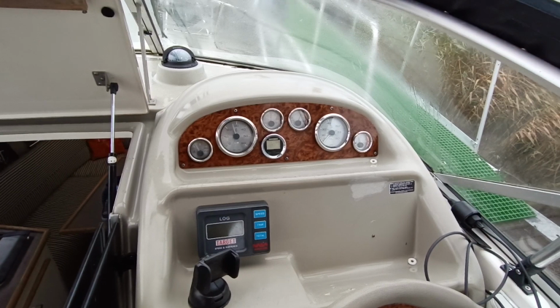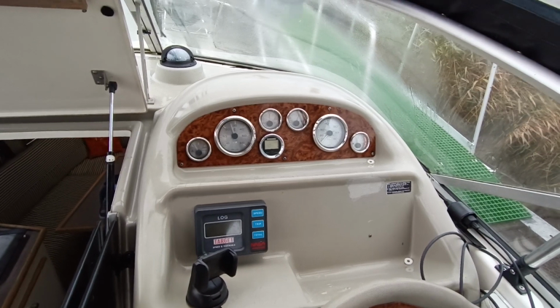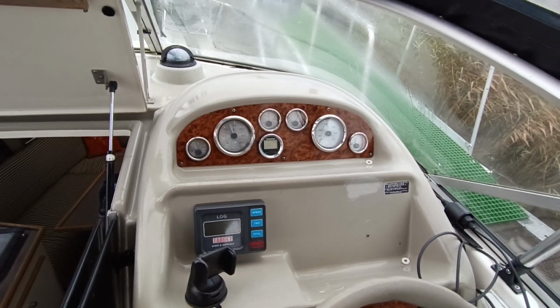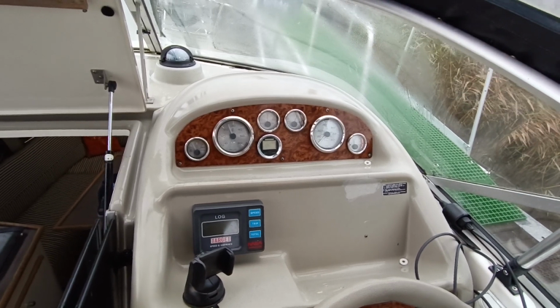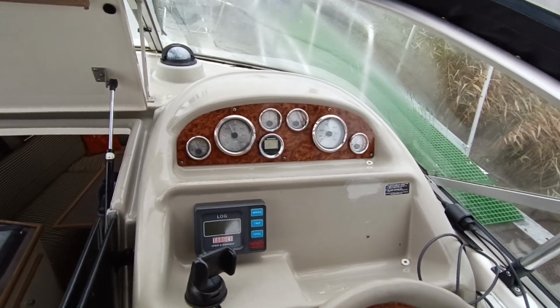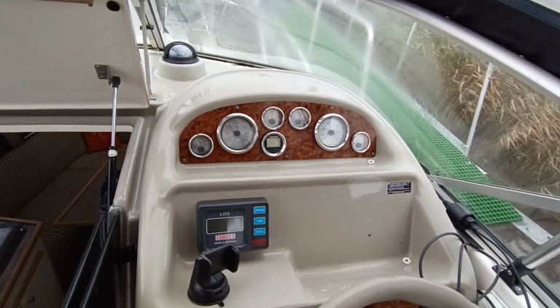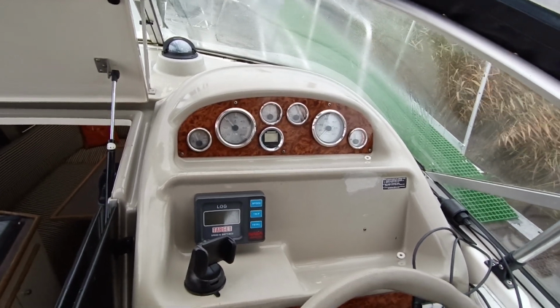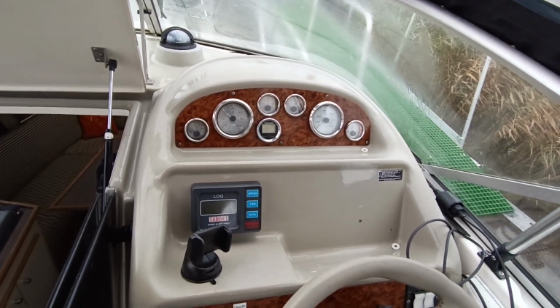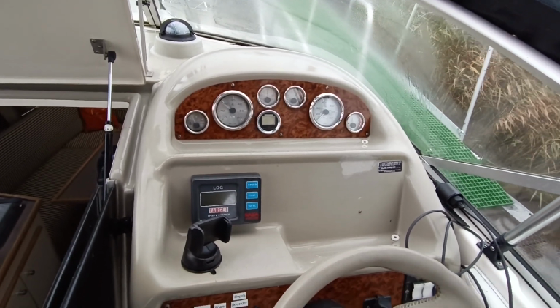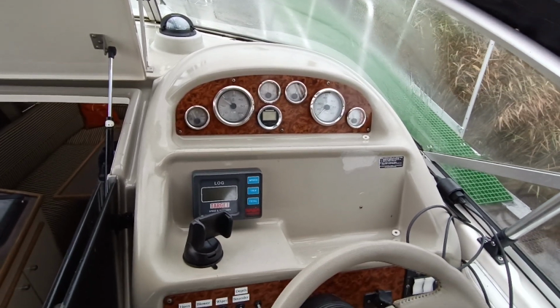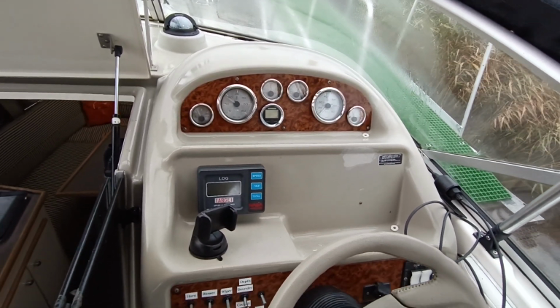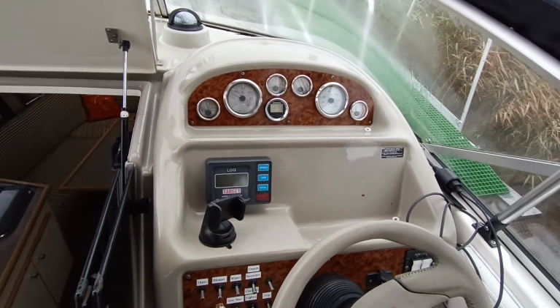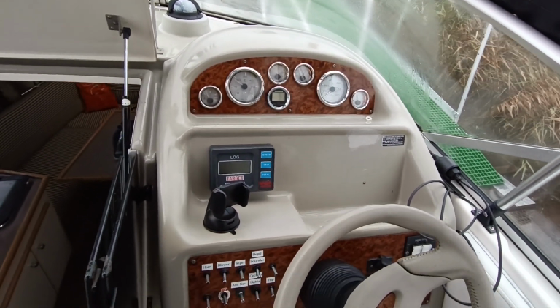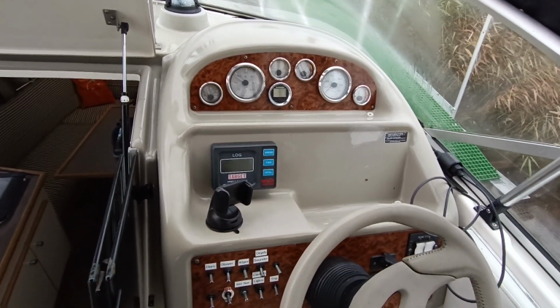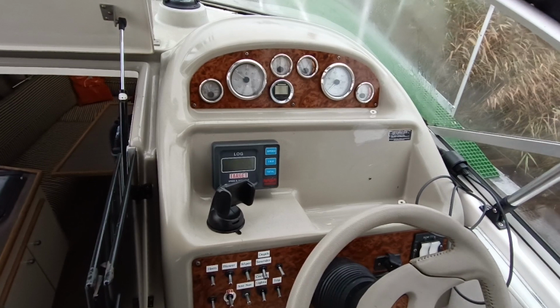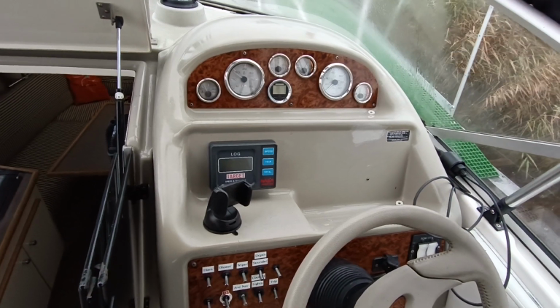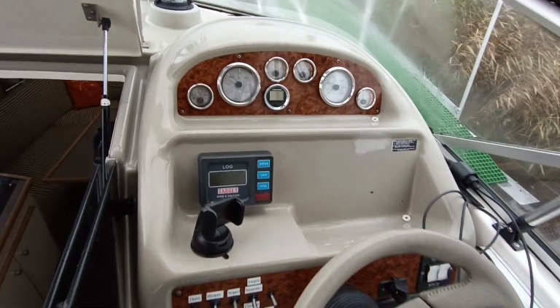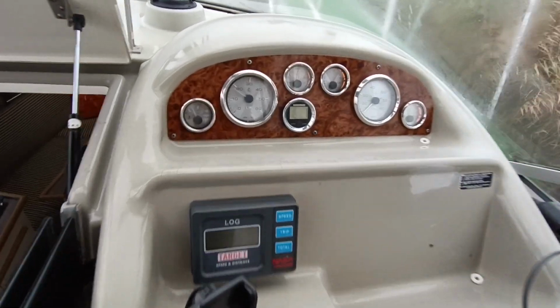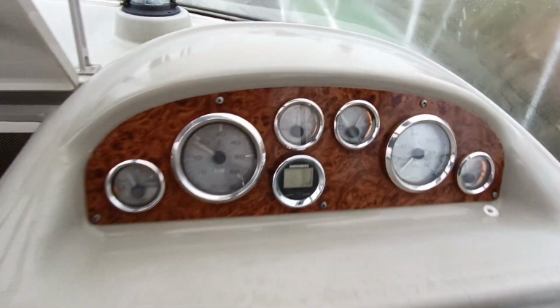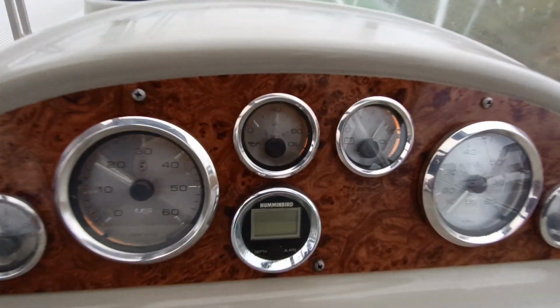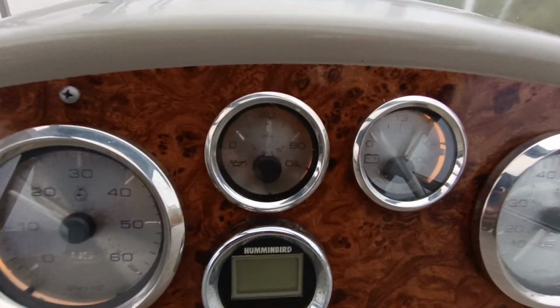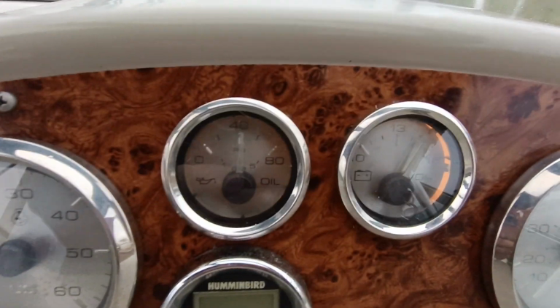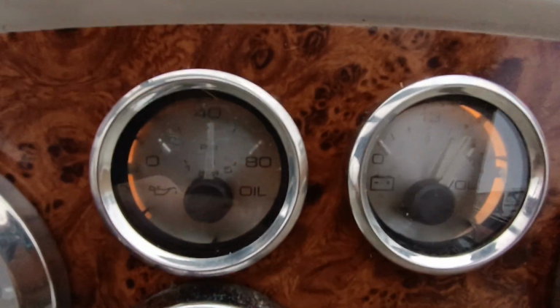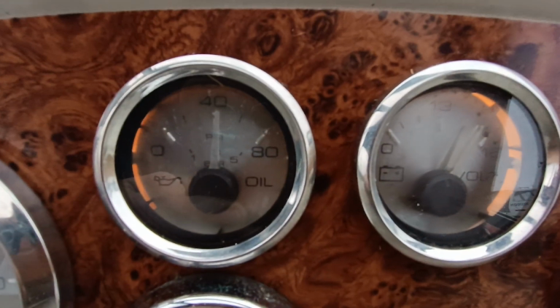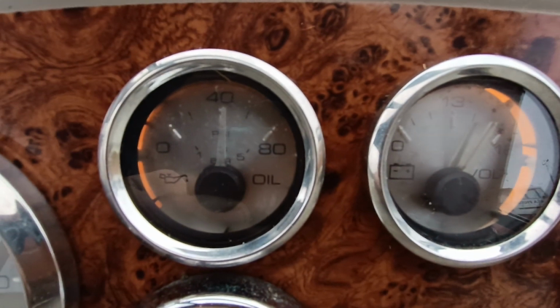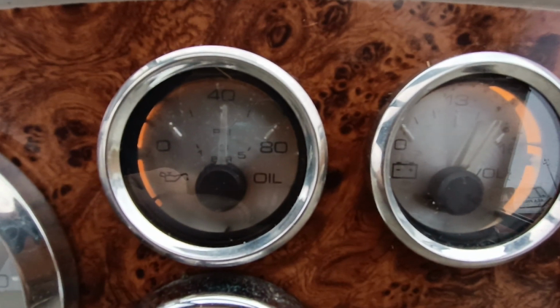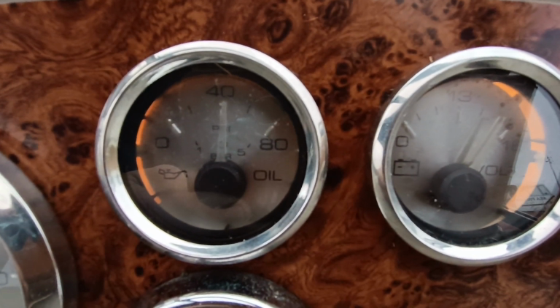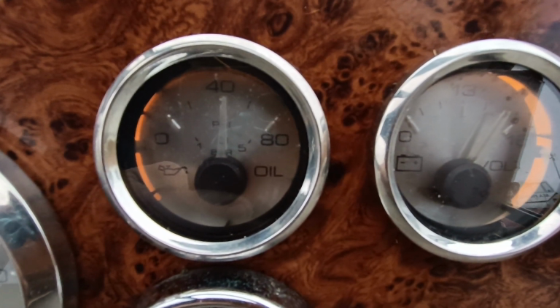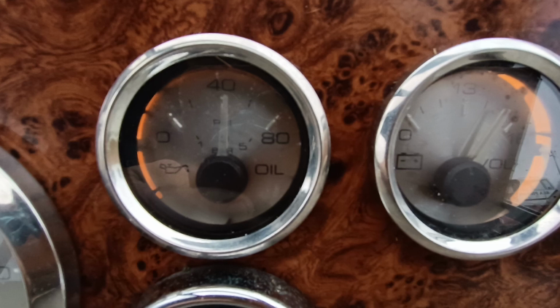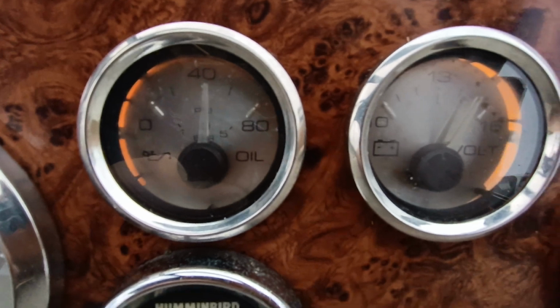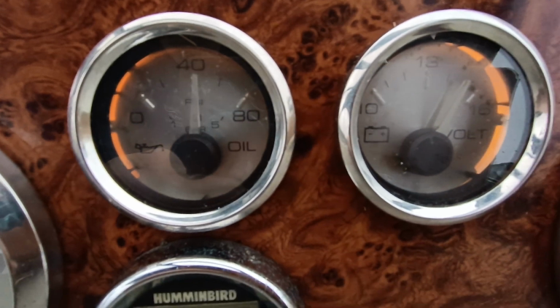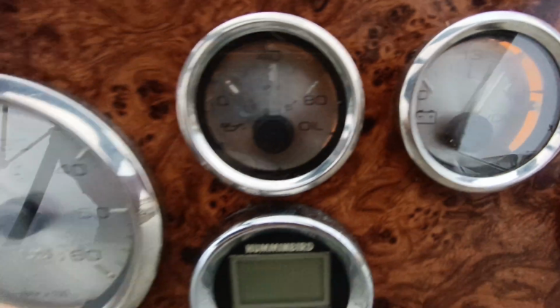Nice and quiet like a V8 should be. Good solid oil pressure, if you can see that. Good voltage.